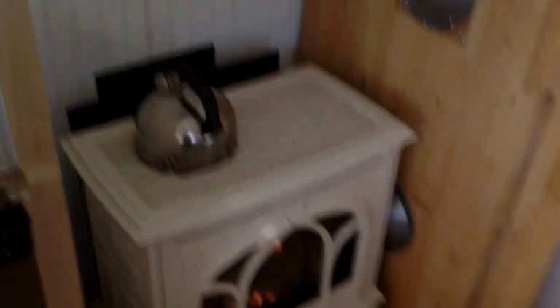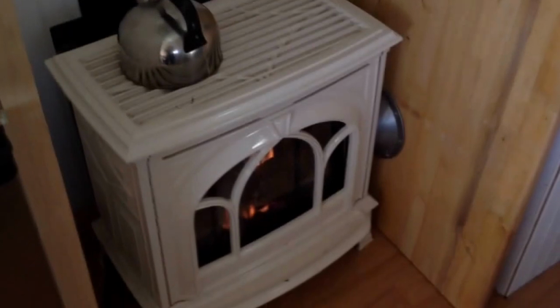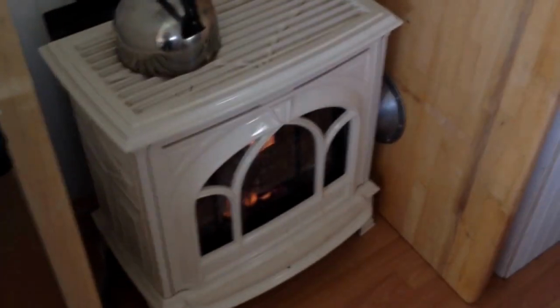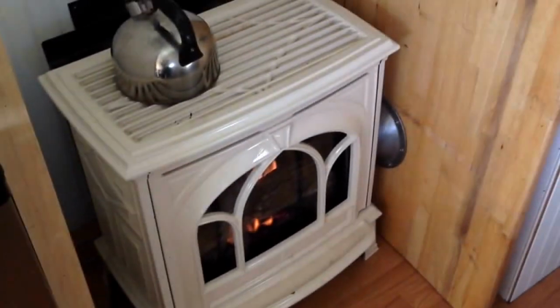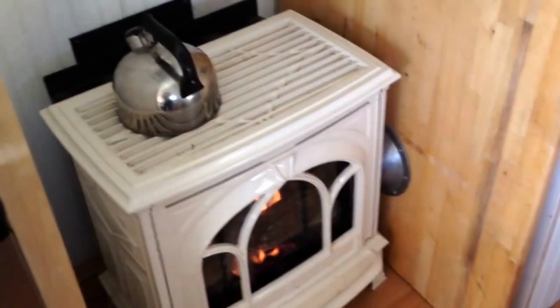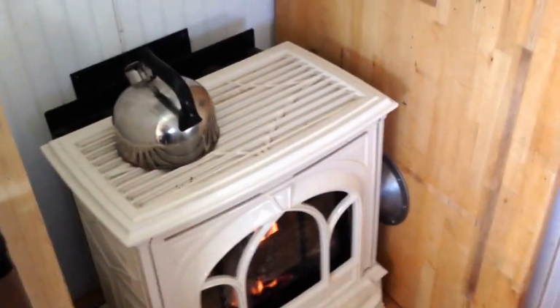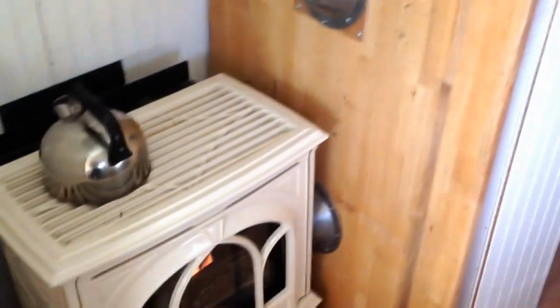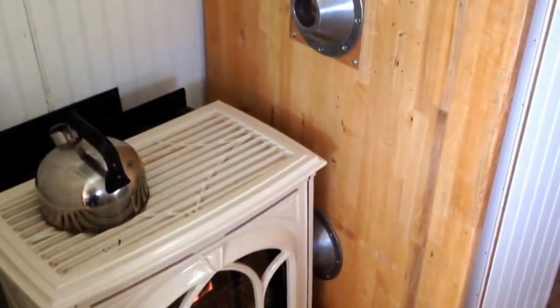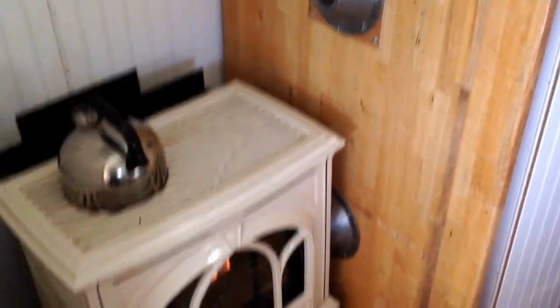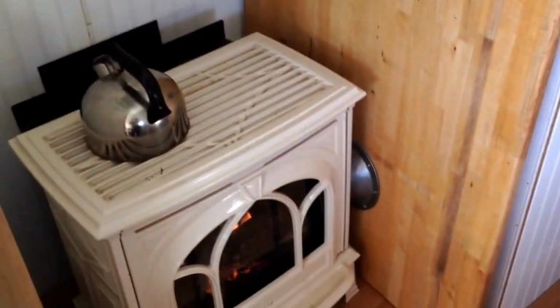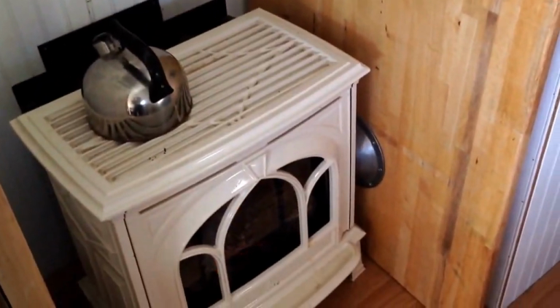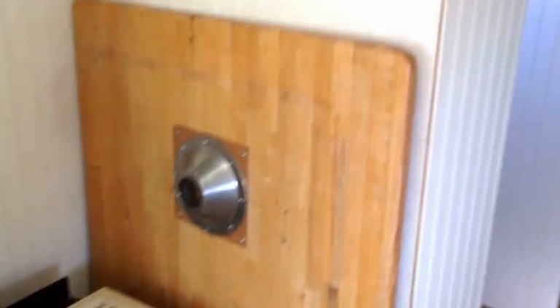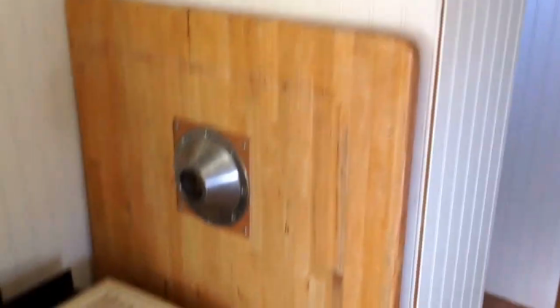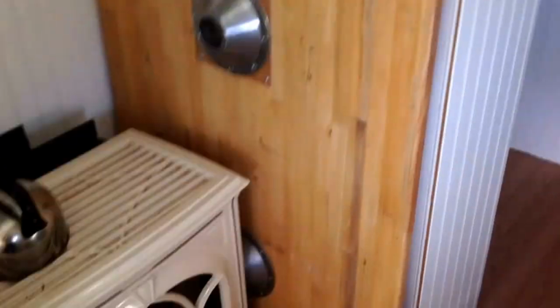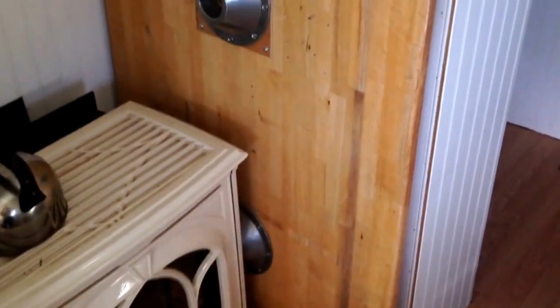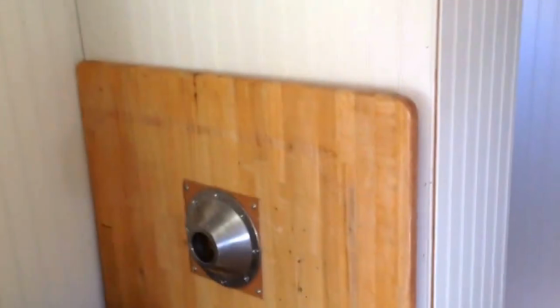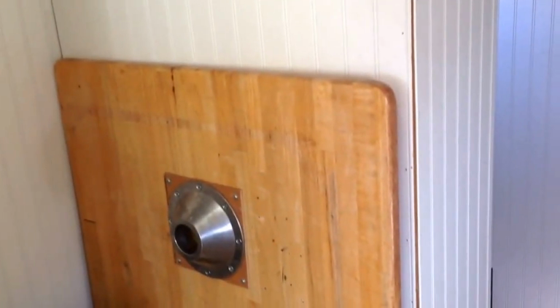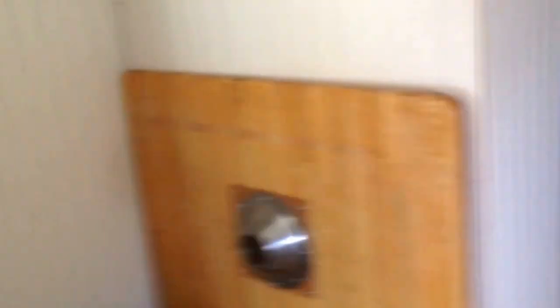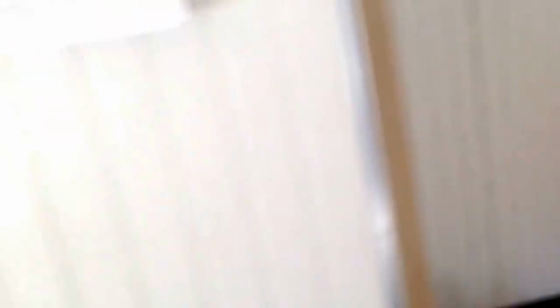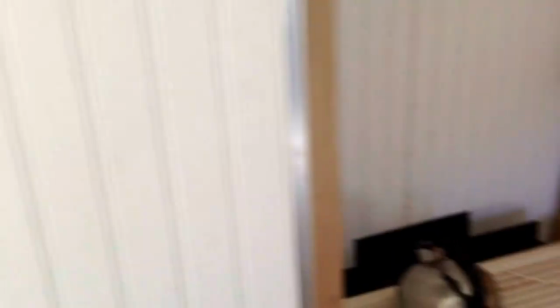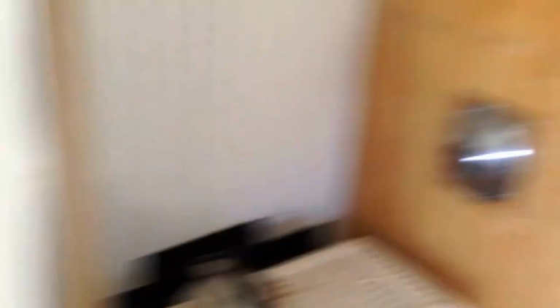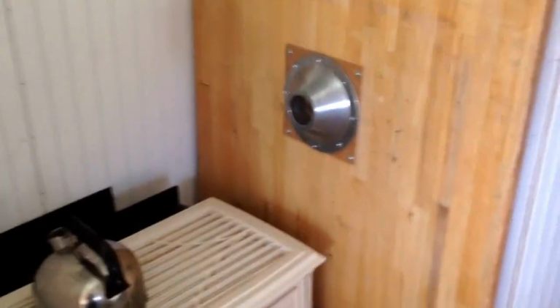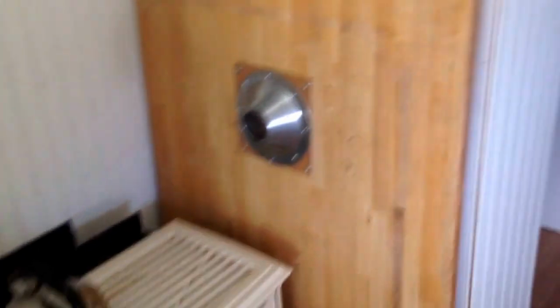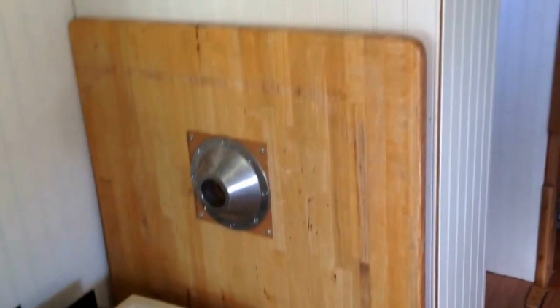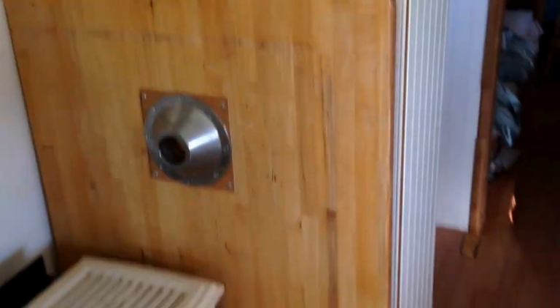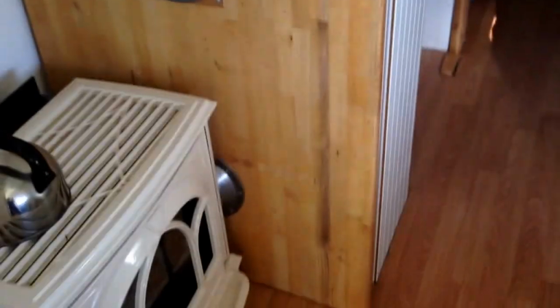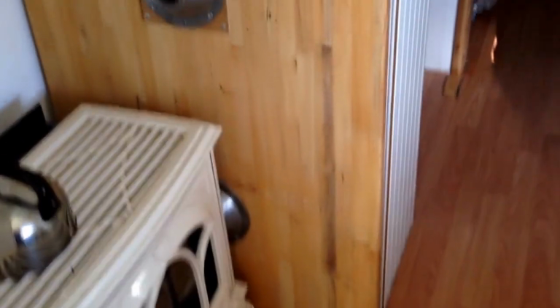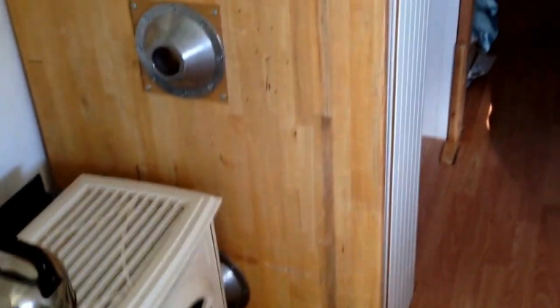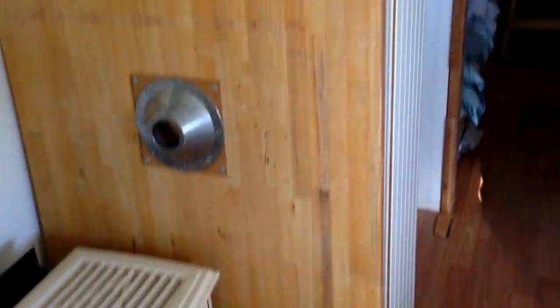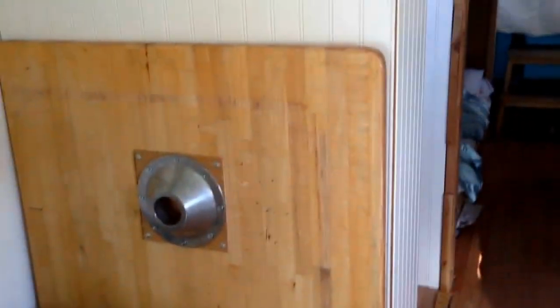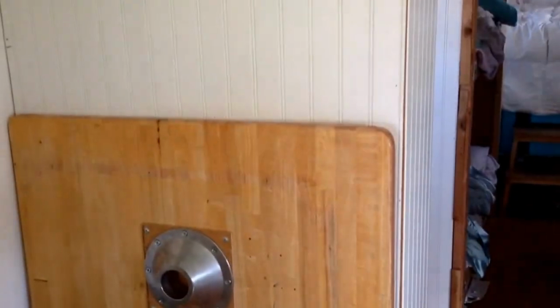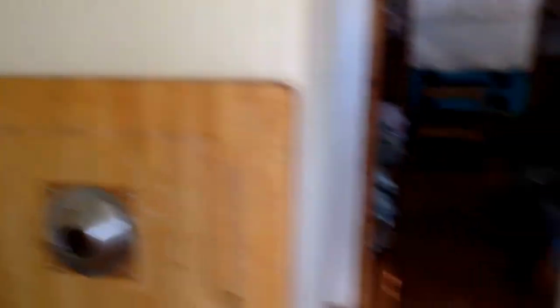This does a really great job of keeping the bus warm, even when it gets super cold. We store our table here, out of the way, because it's a pain to walk around in the front. So most of the time the table is up there. You can see the two legs and two places where the legs go on.